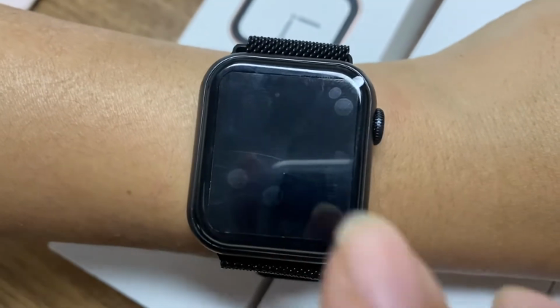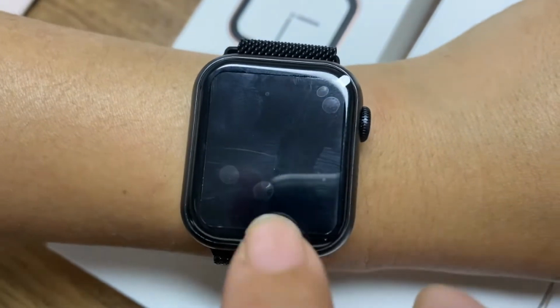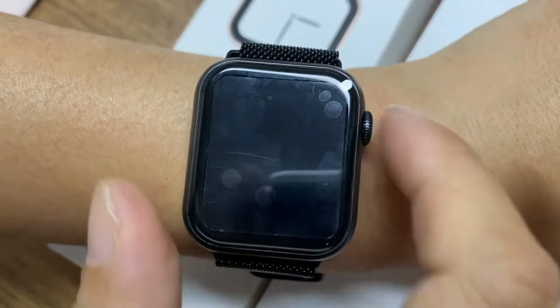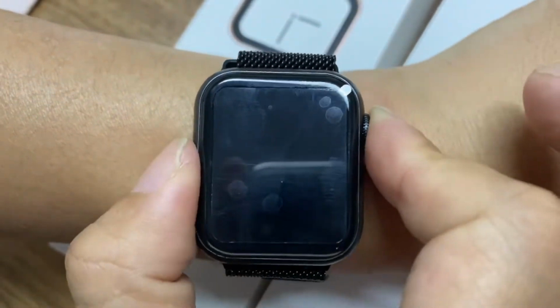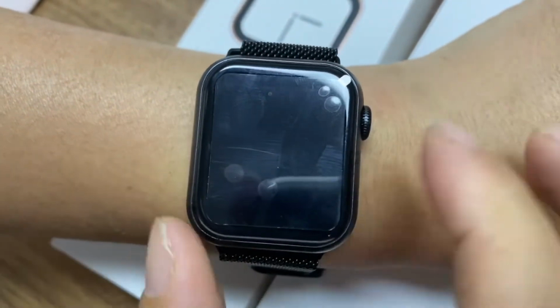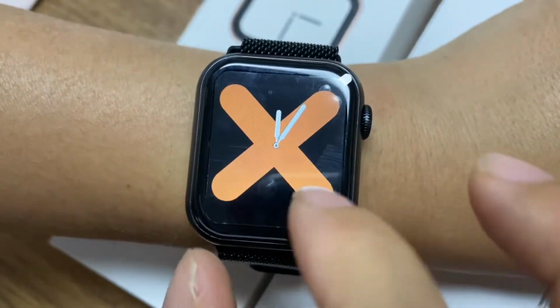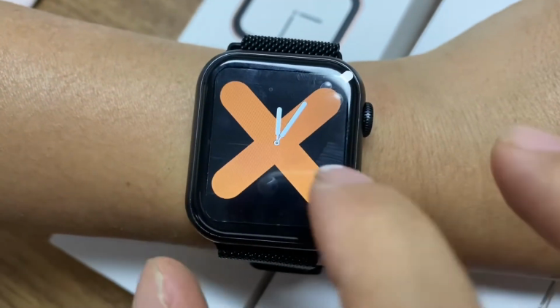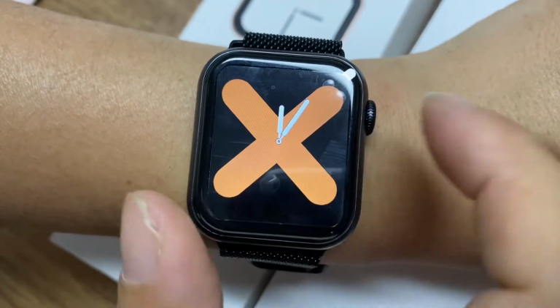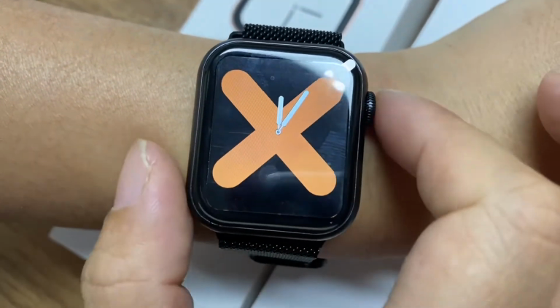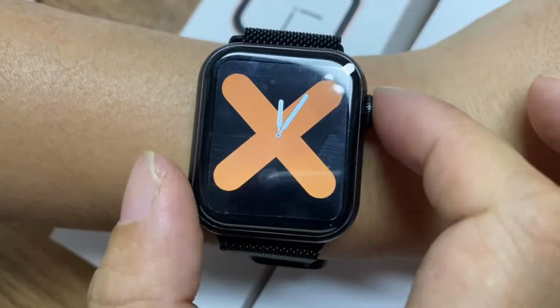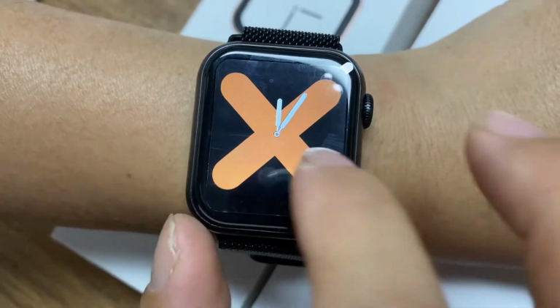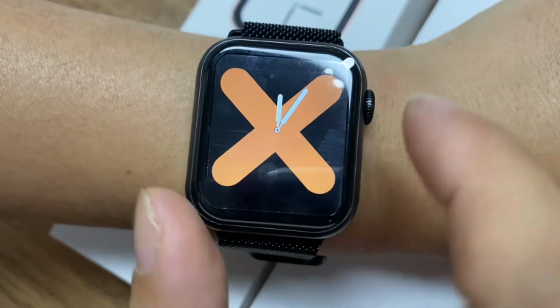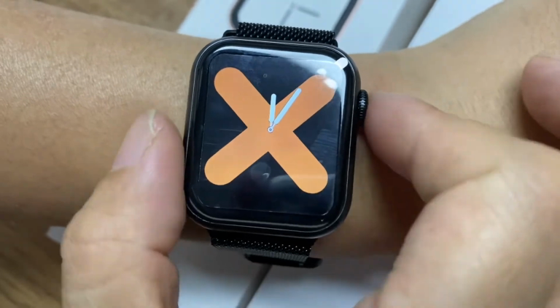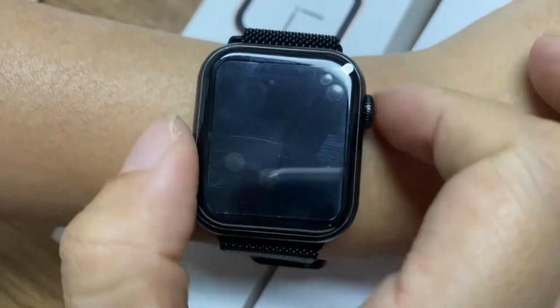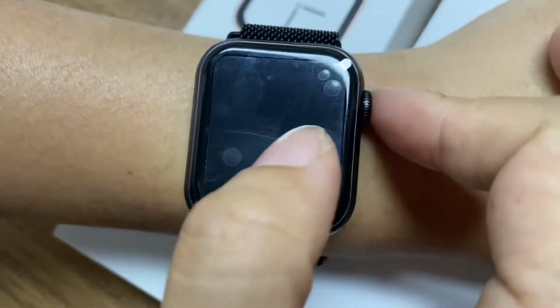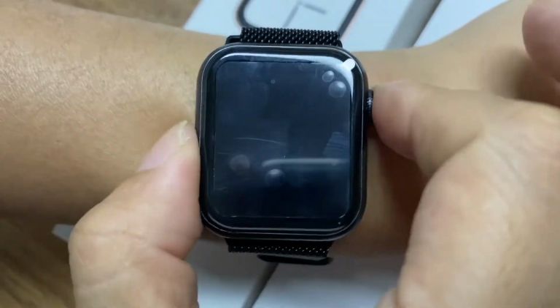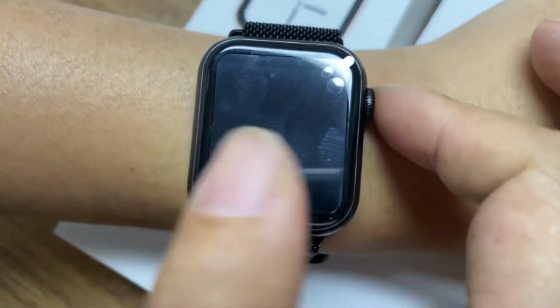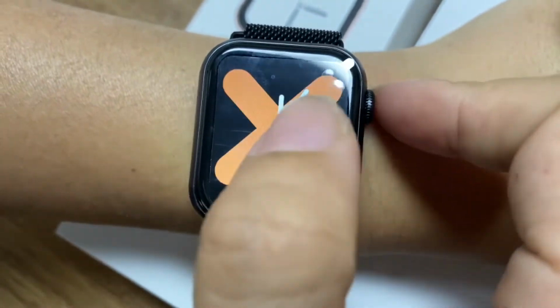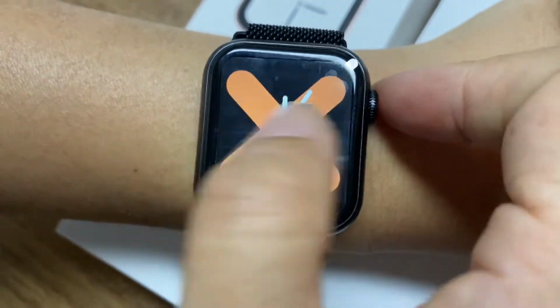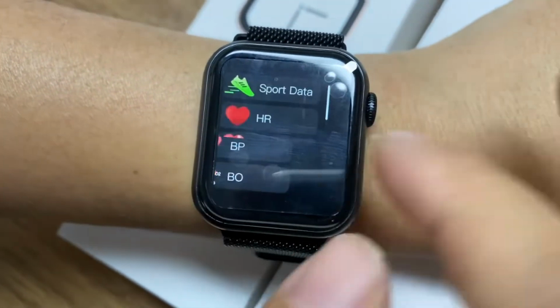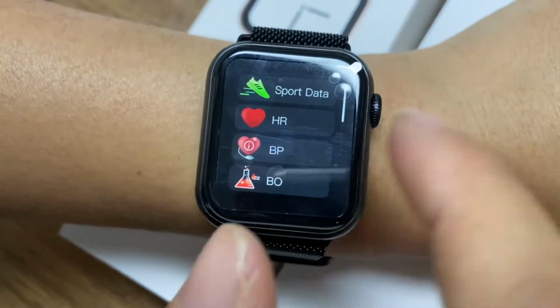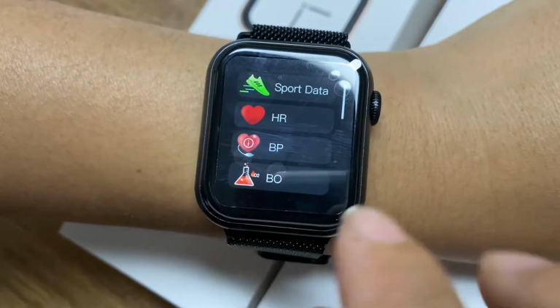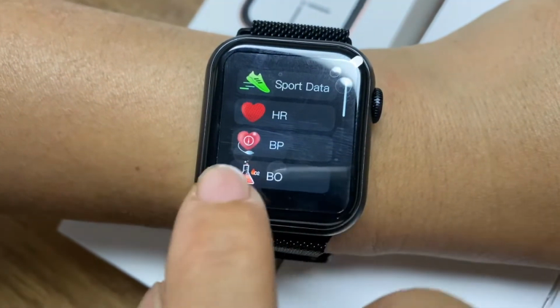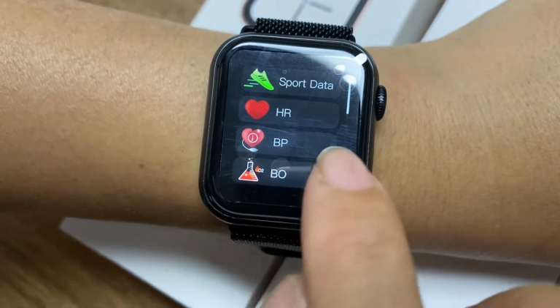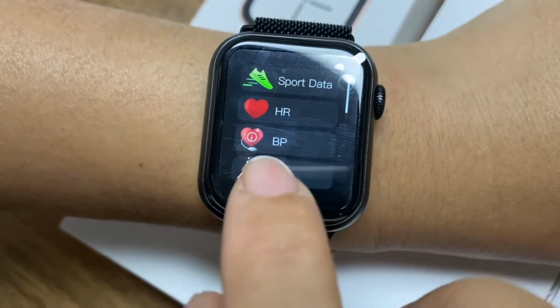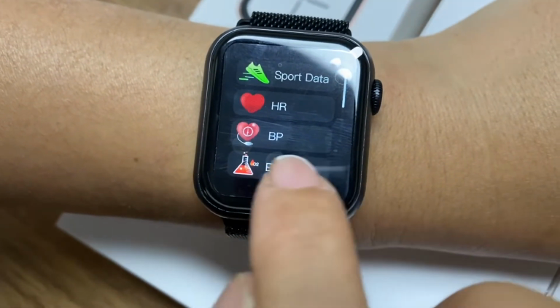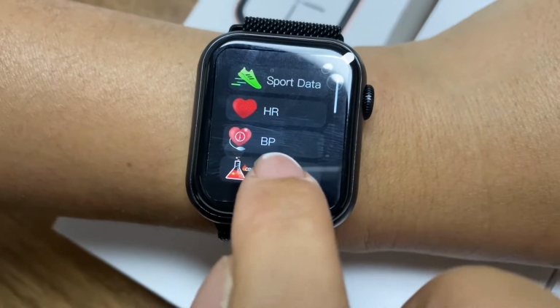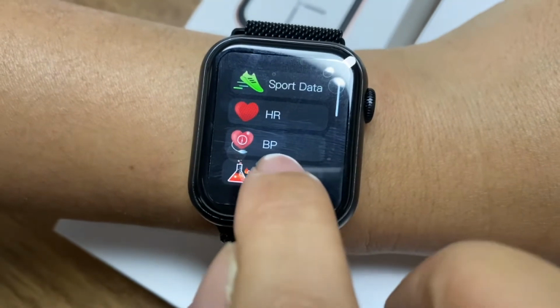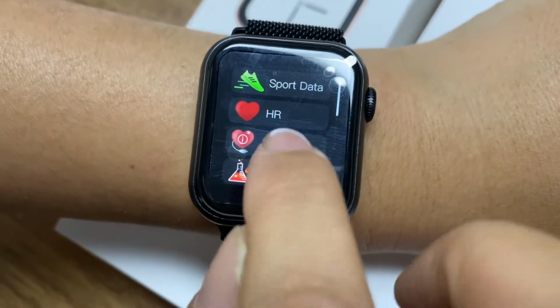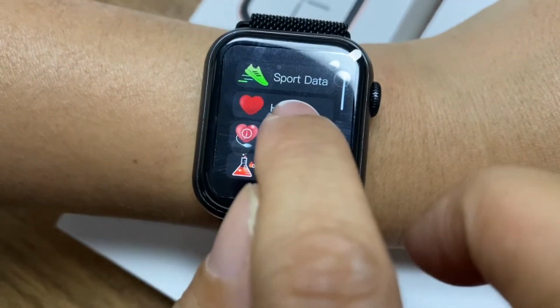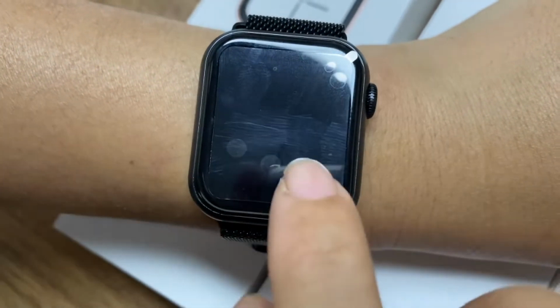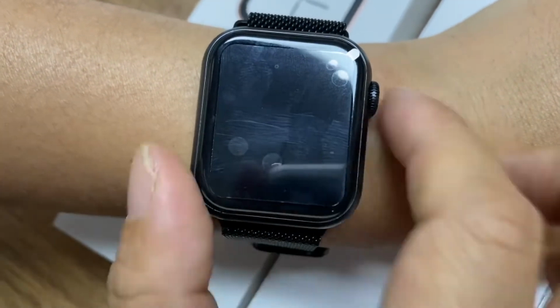Before, somebody asked me about the W55 and W54 — if they have blood pressure. That watch doesn't have it. But this watch has blood pressure and heart rate monitor.